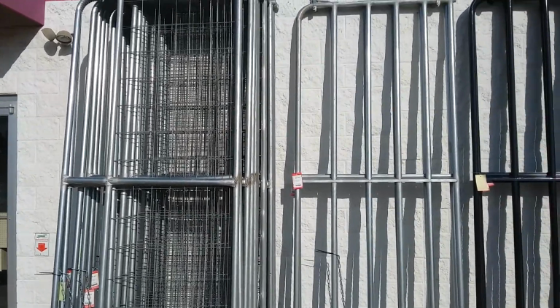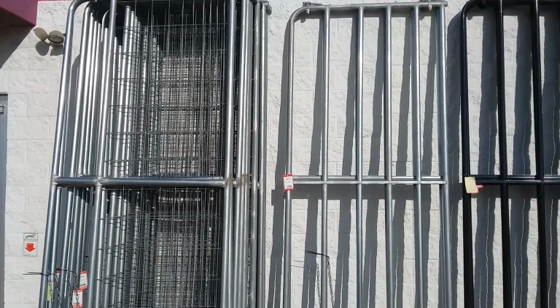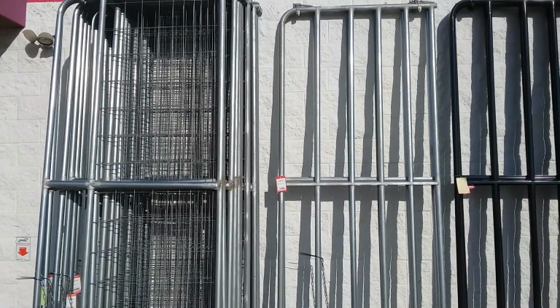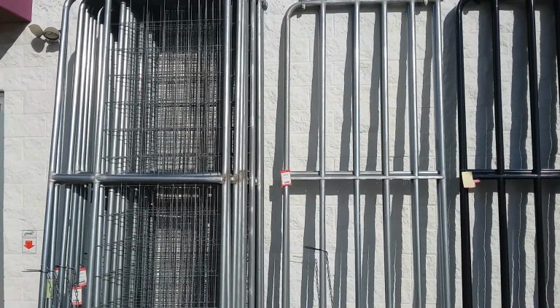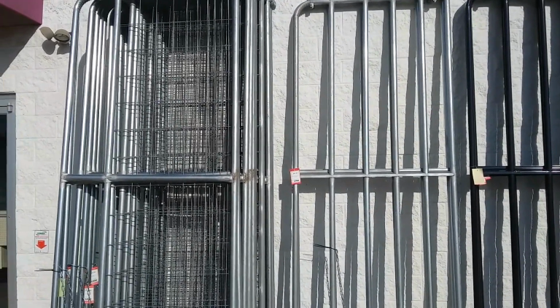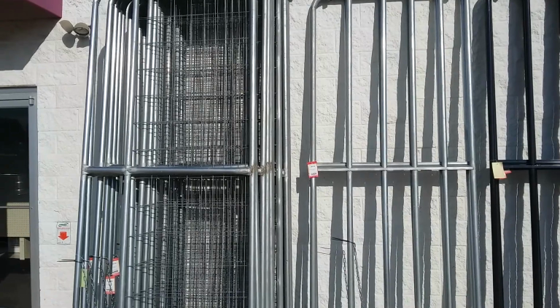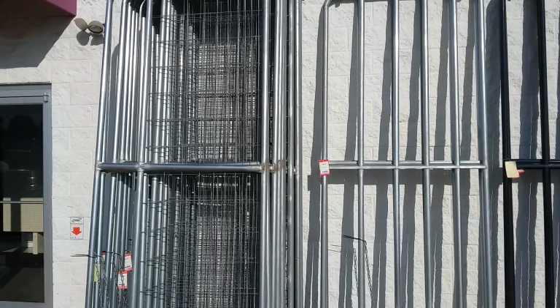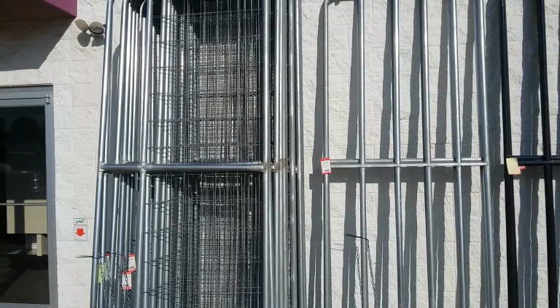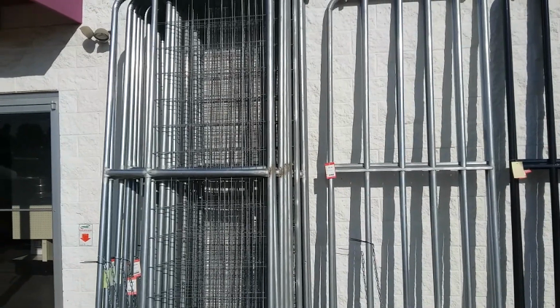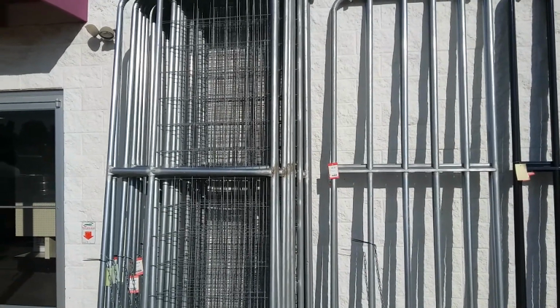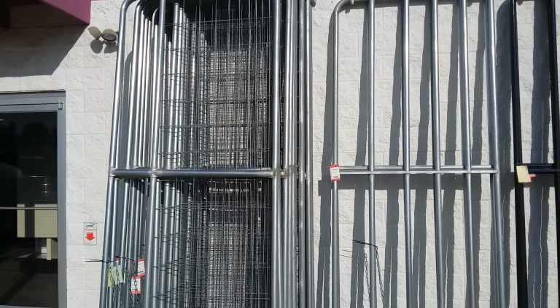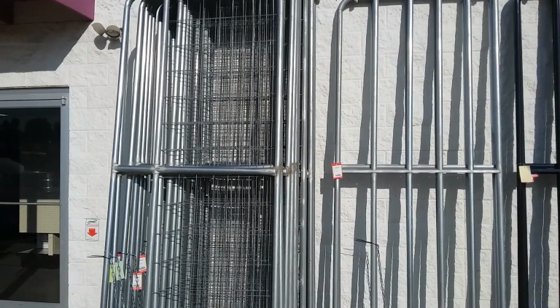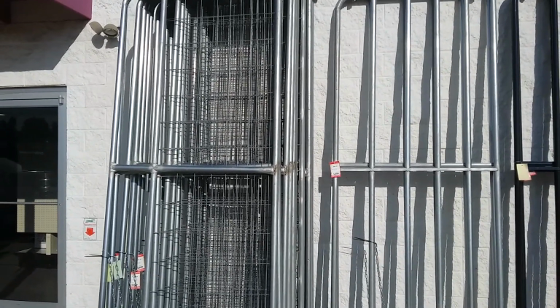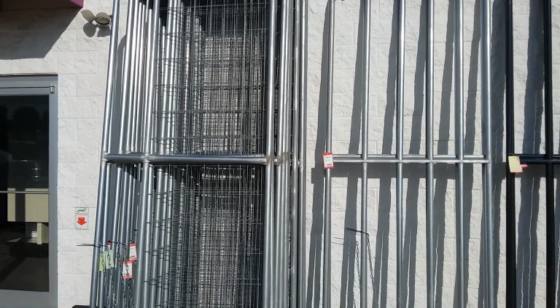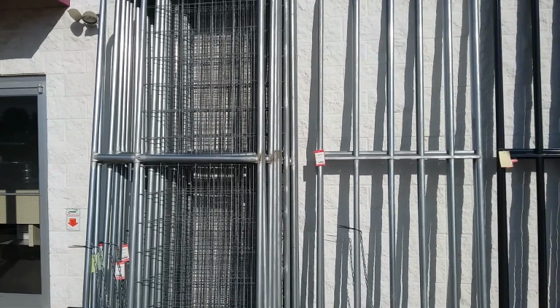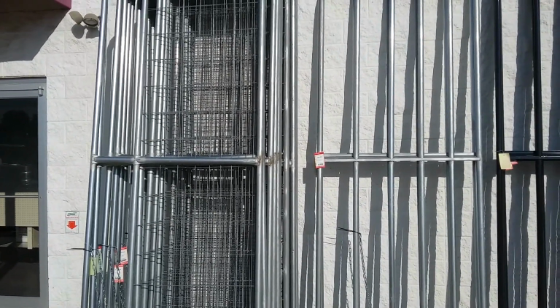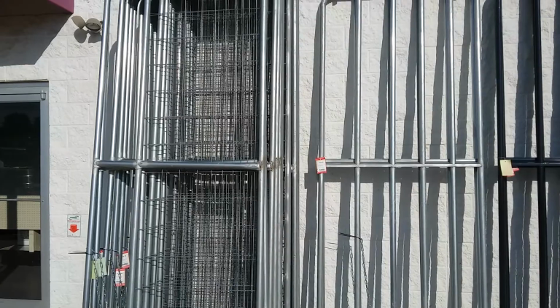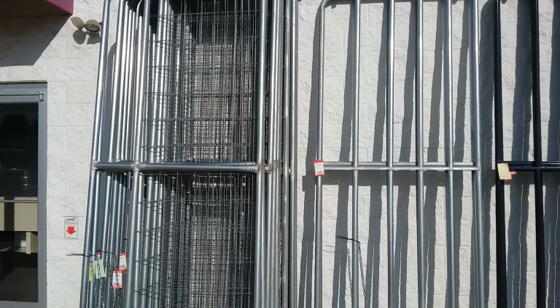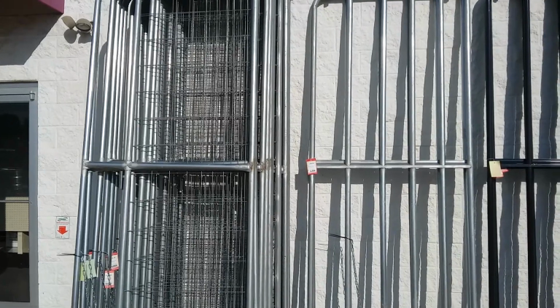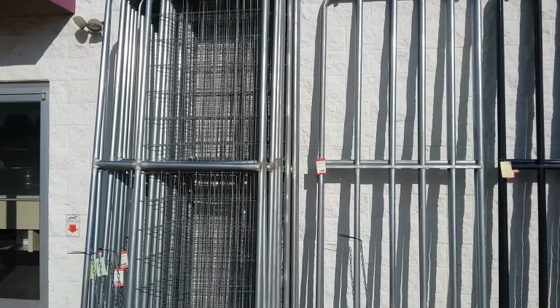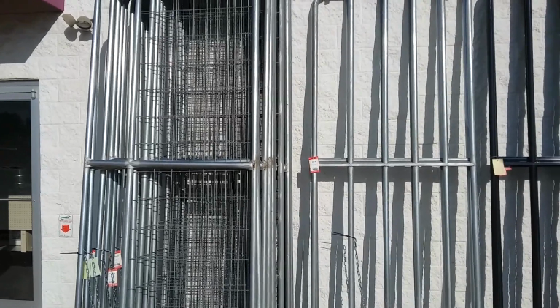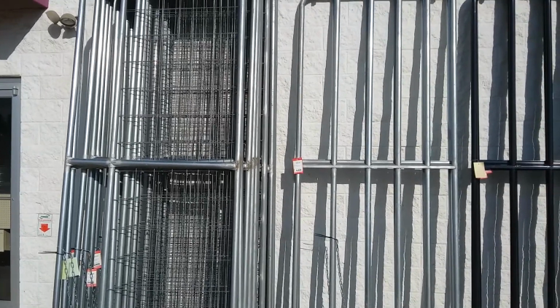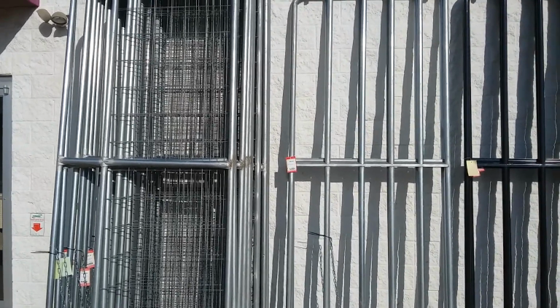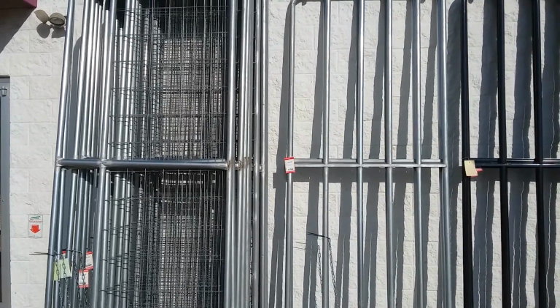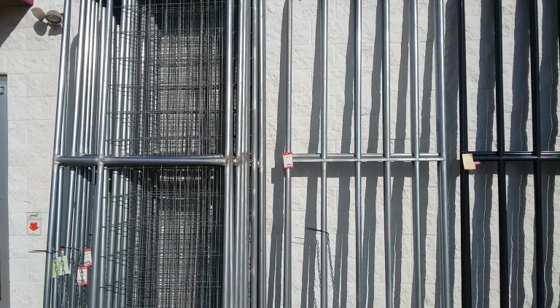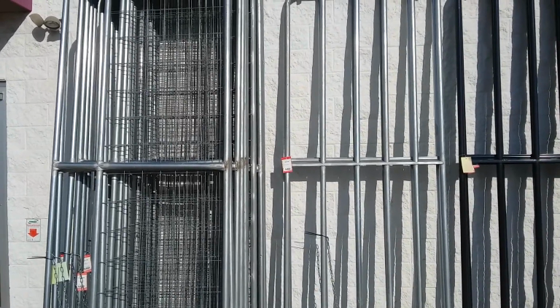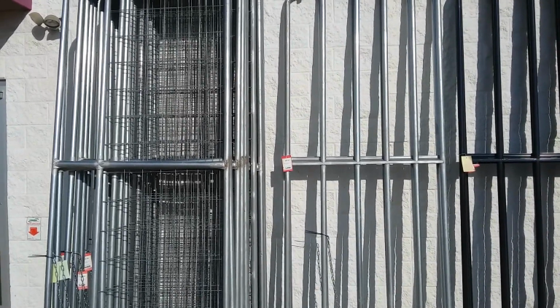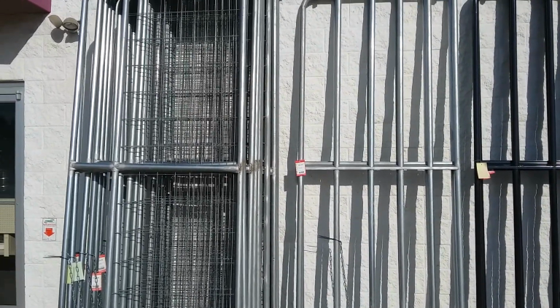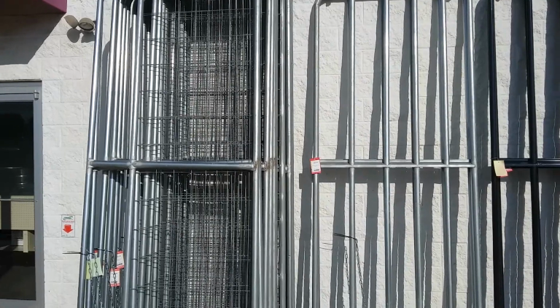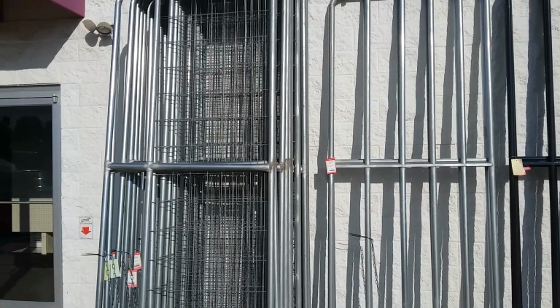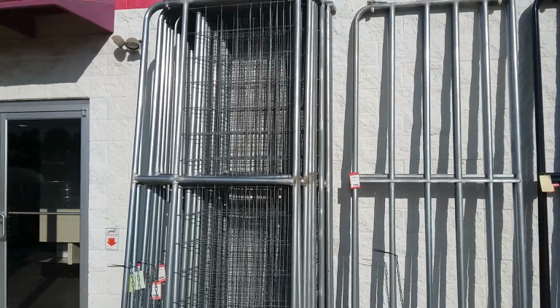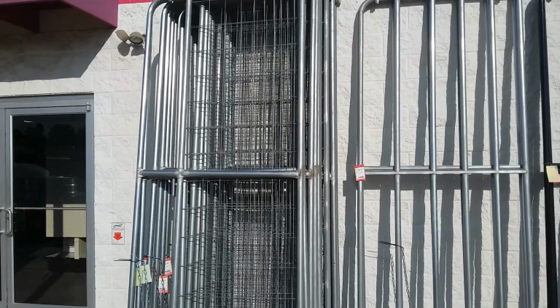That one on the left is $129 and the other one on the right is $99 — $30 difference. If I wouldn't be happy with it, I just ain't gonna be happy with it, and I'd eventually change it out. So I'm looking at these gates on the left starting off with them.